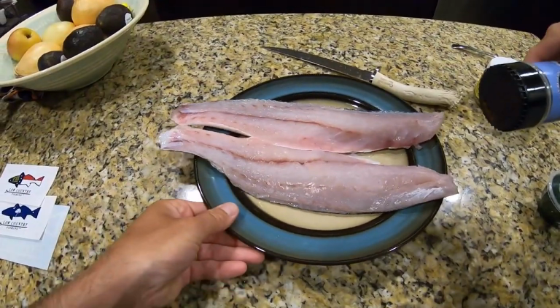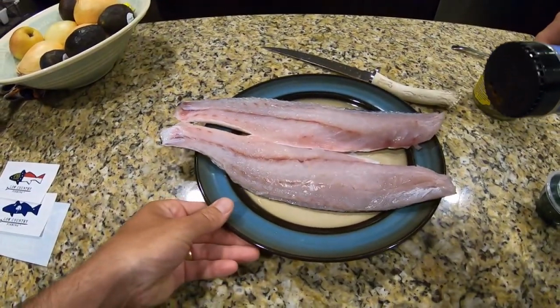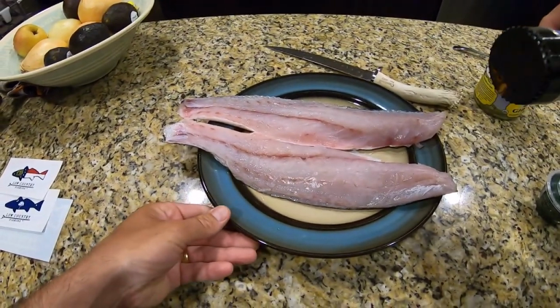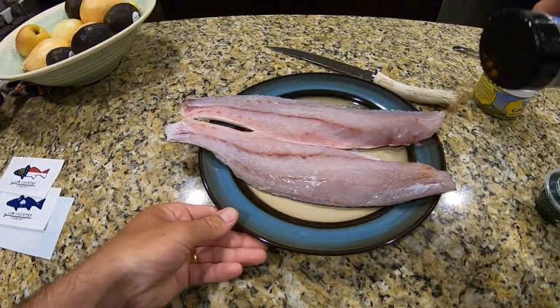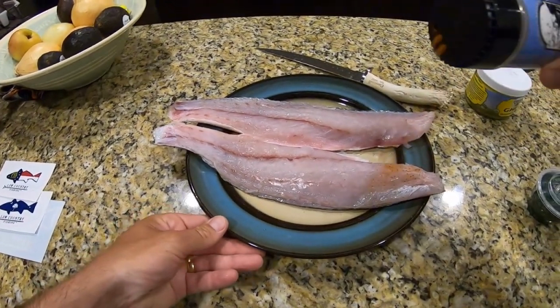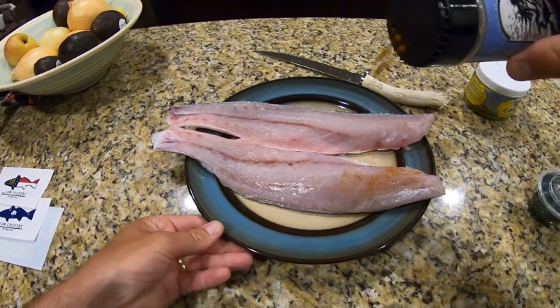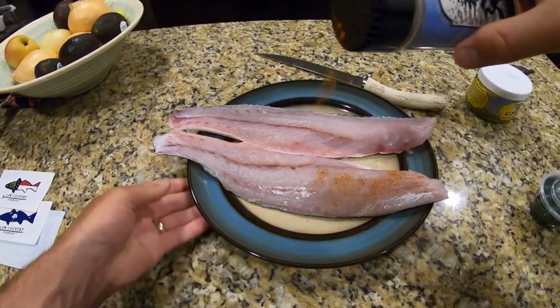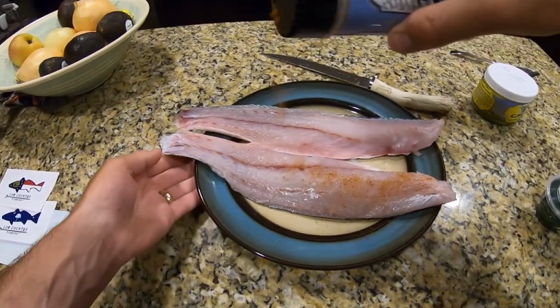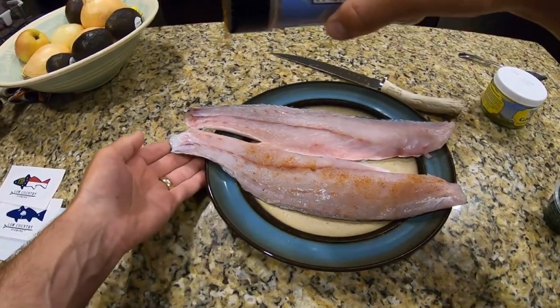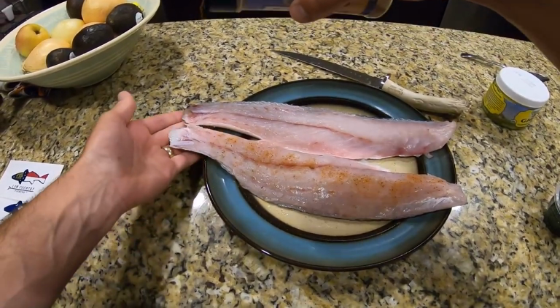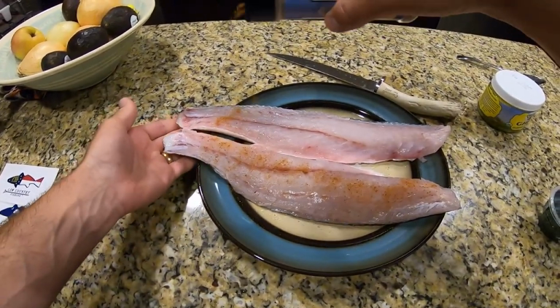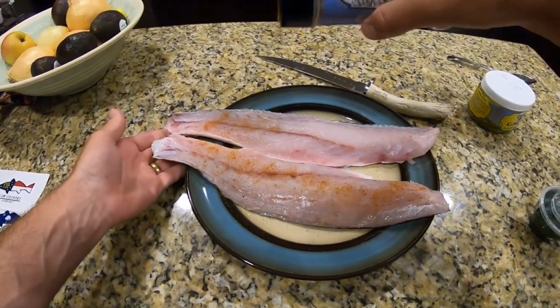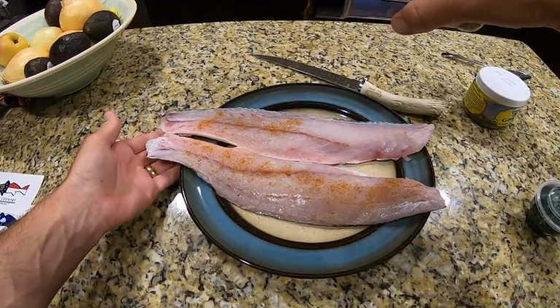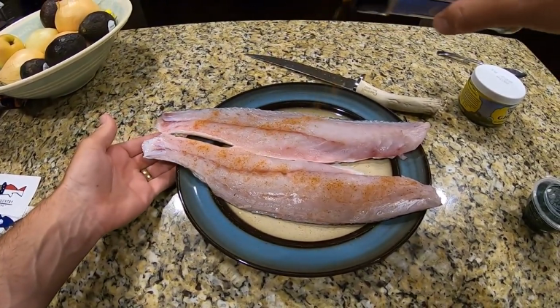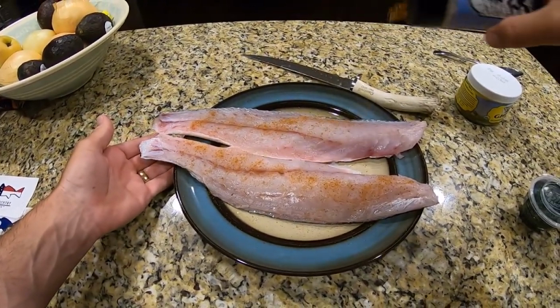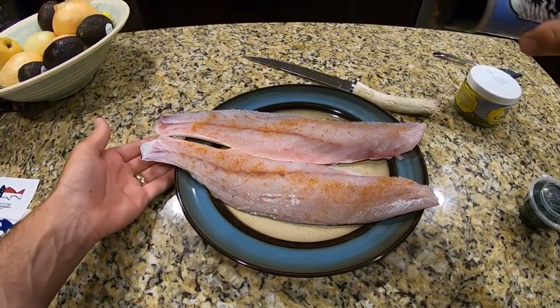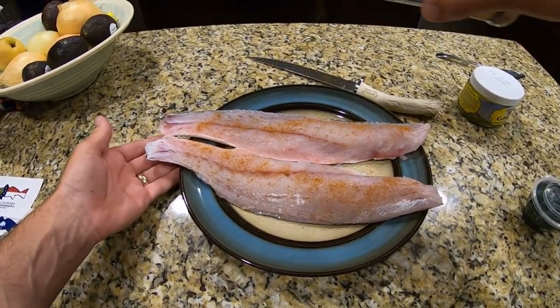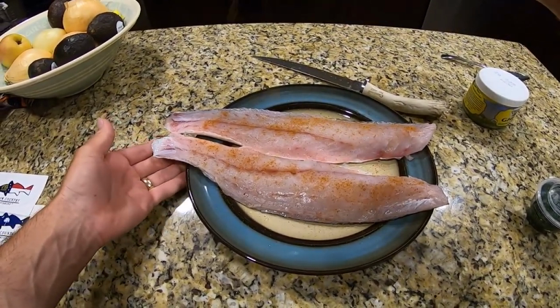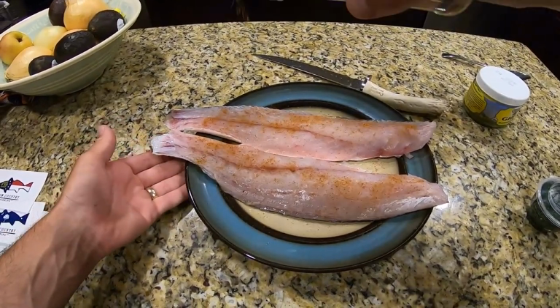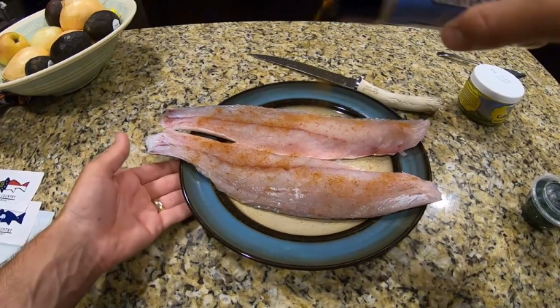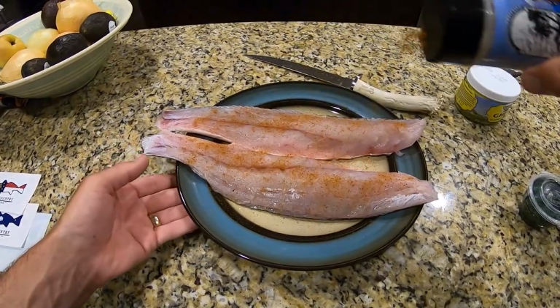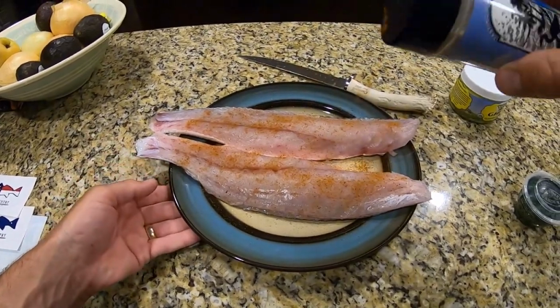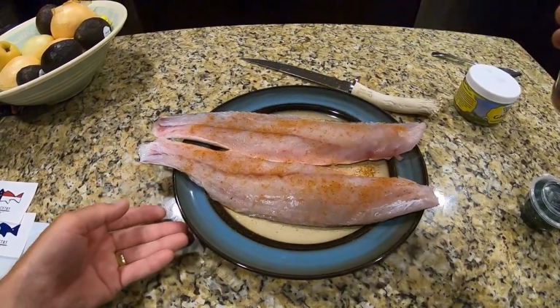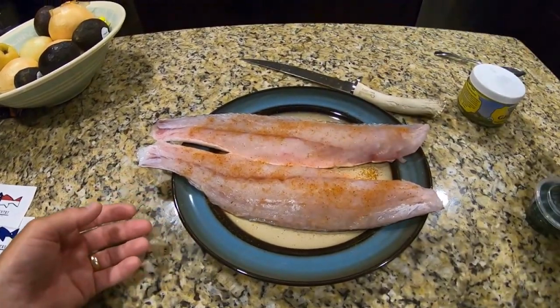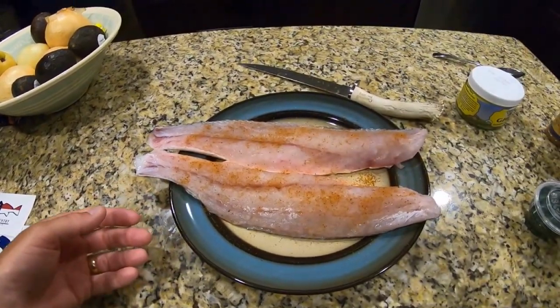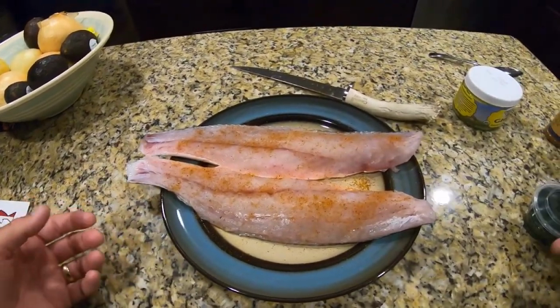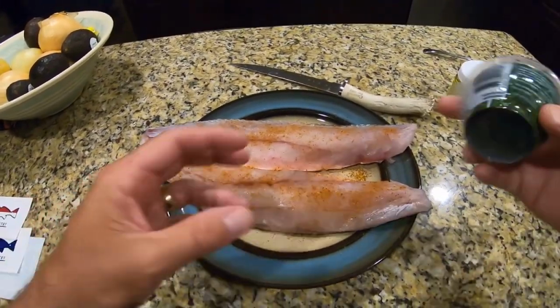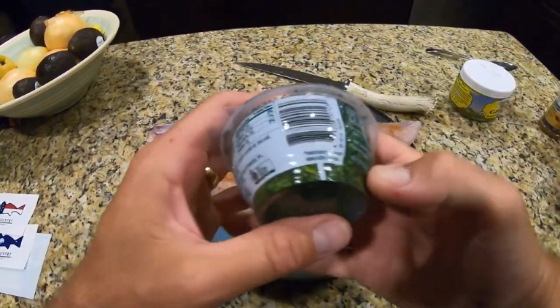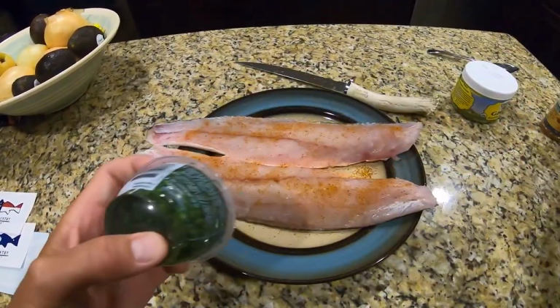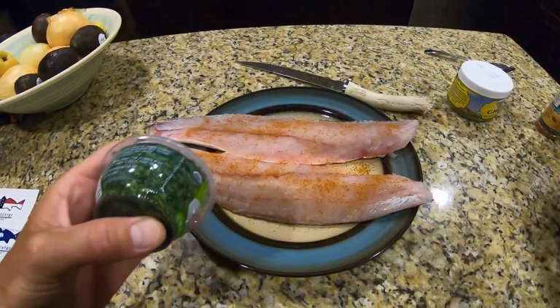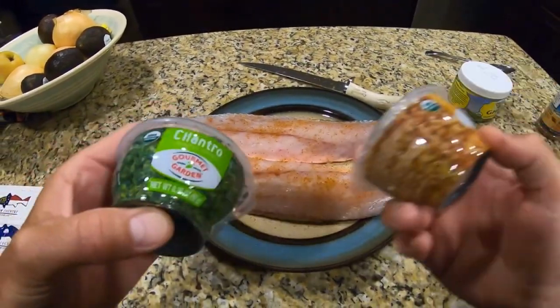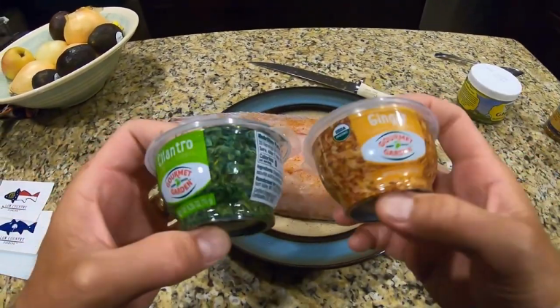So step 1, just lightly season the fish. You don't have to go heavy with it. This is good enough, just like that.